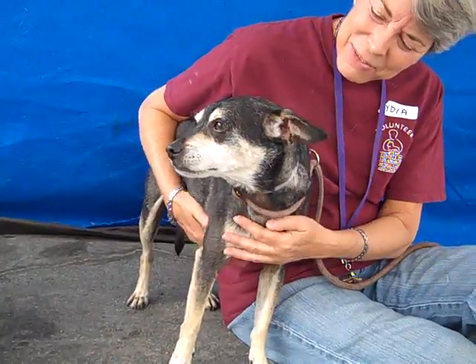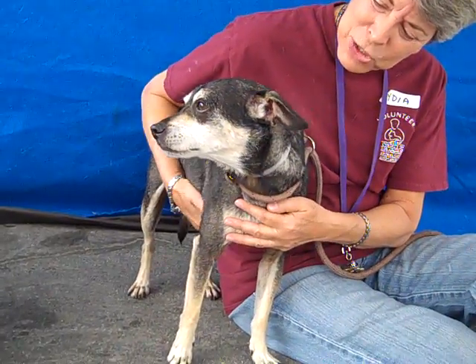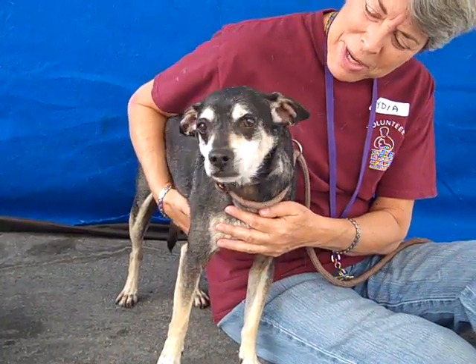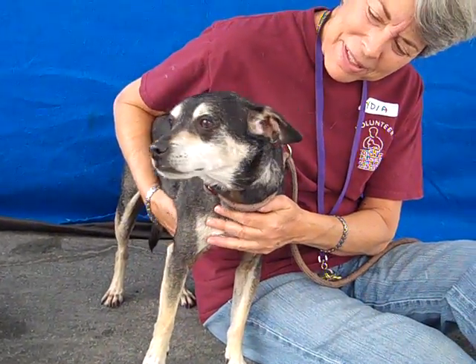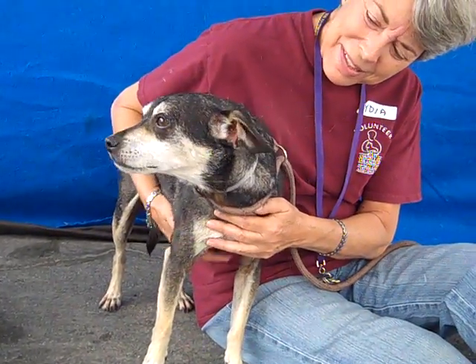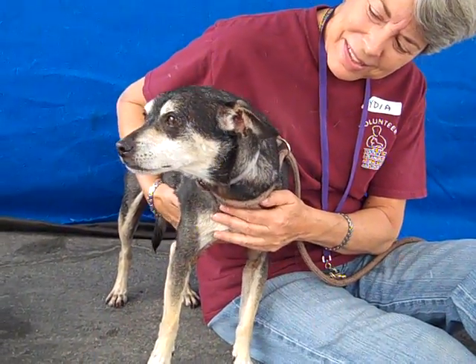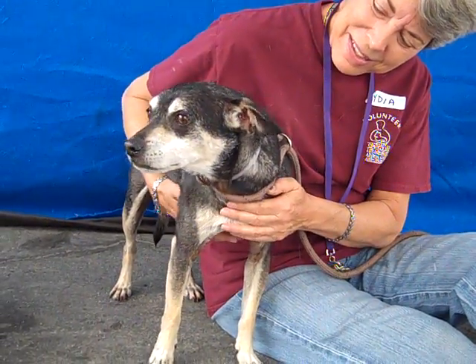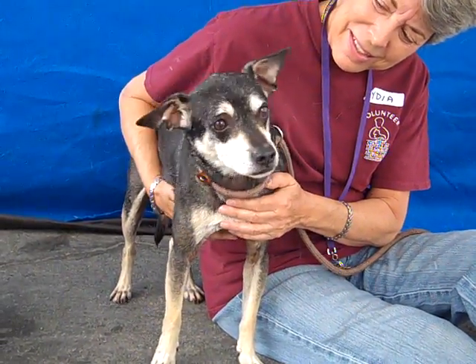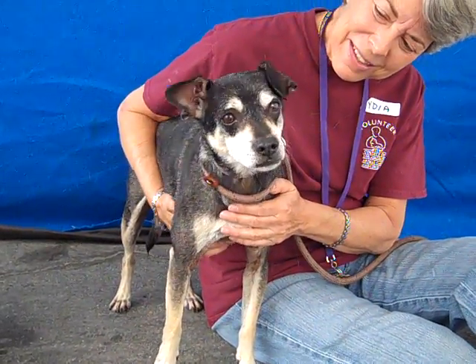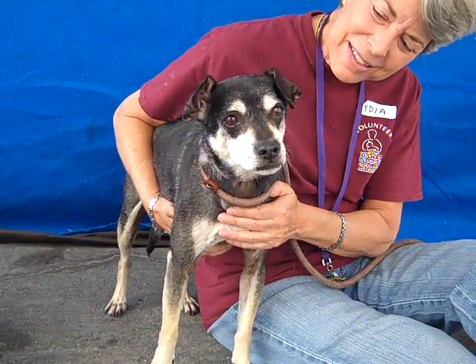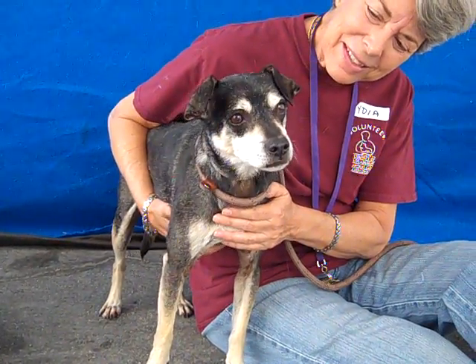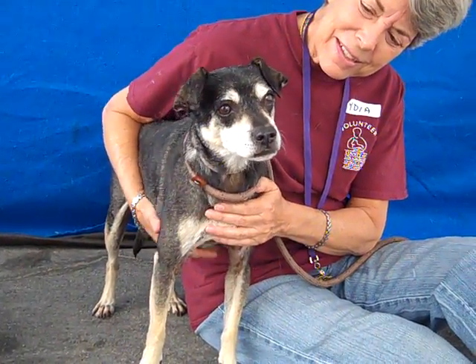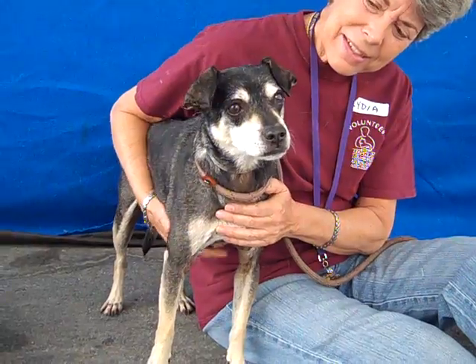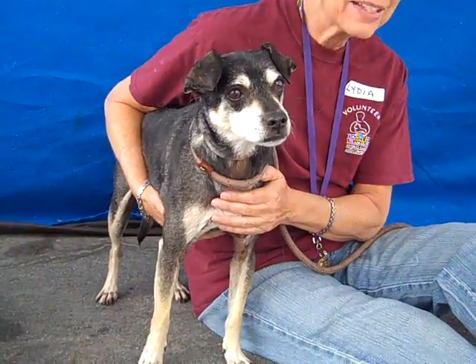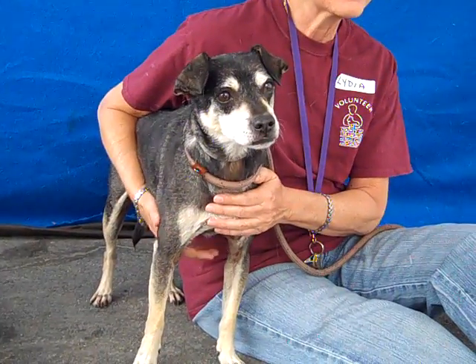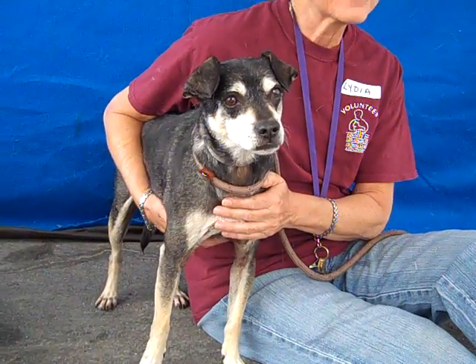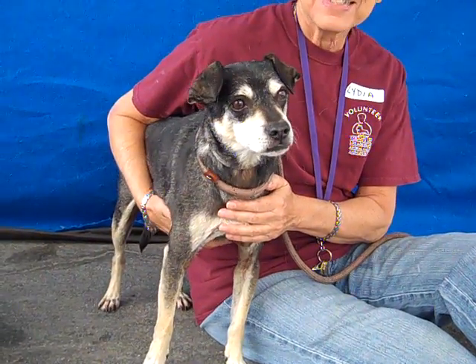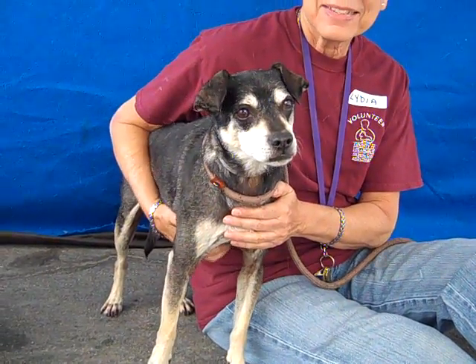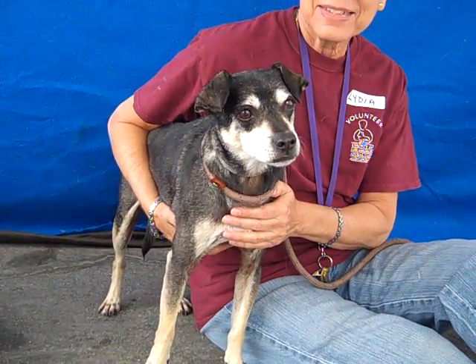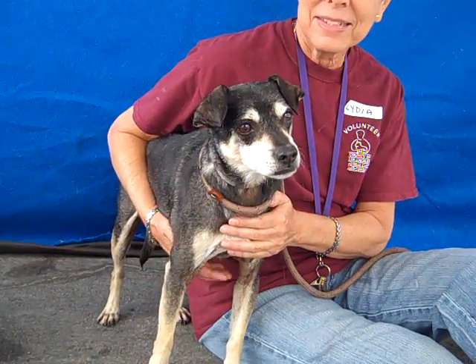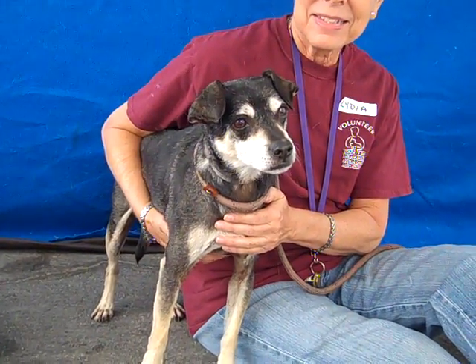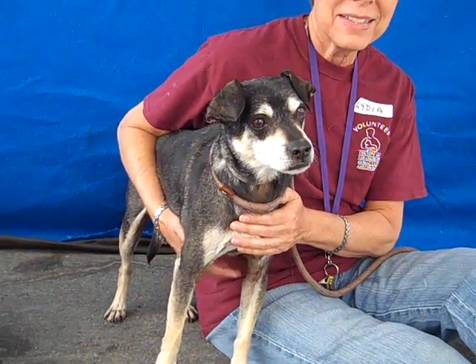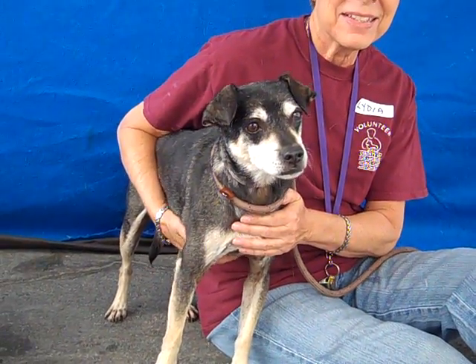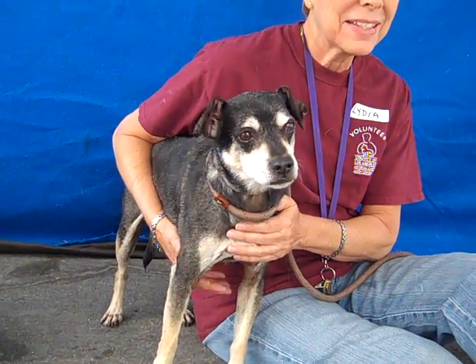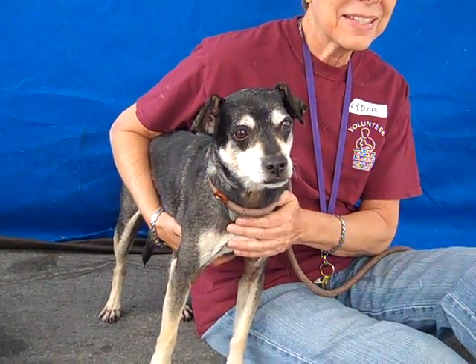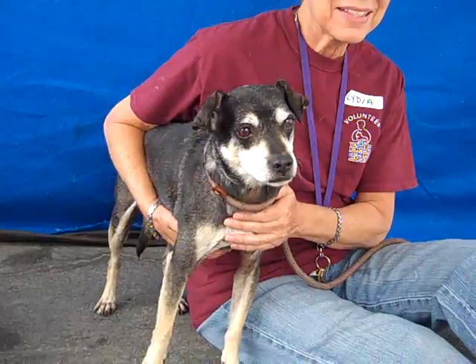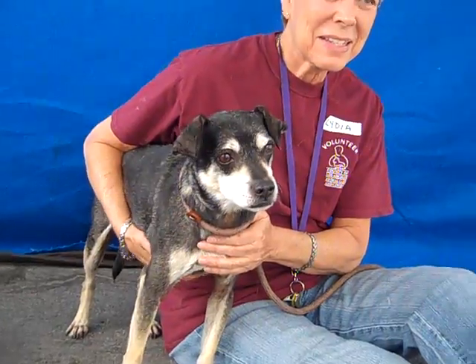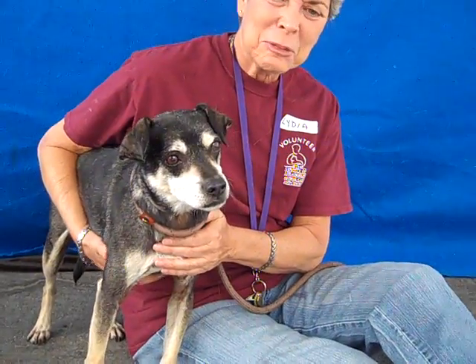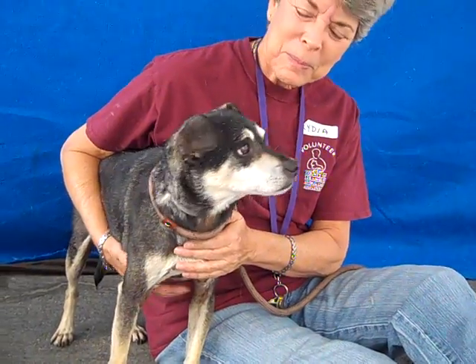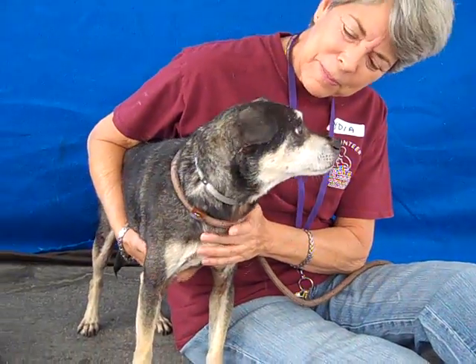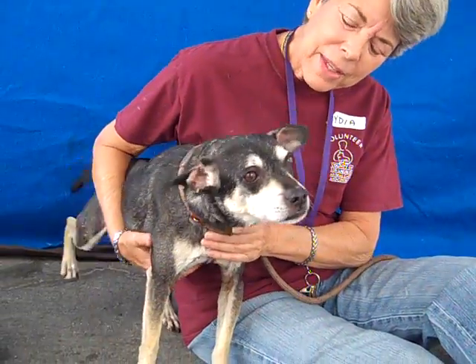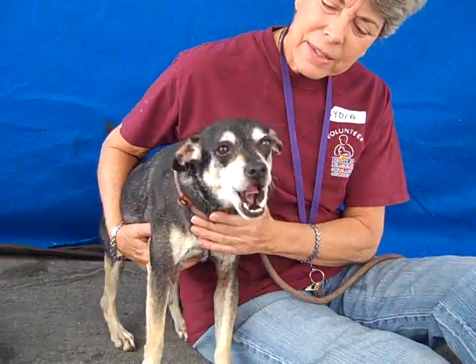Hi, I'd like to introduce you to Ray. Ray's here at the Baldwin Park Animal Care Center and his impound number is A47-037-91, and he is available for adoption now.